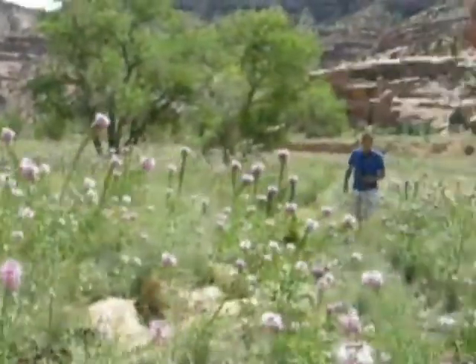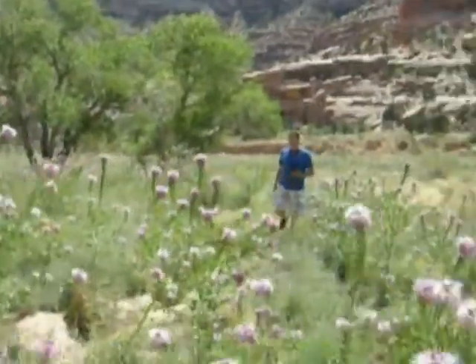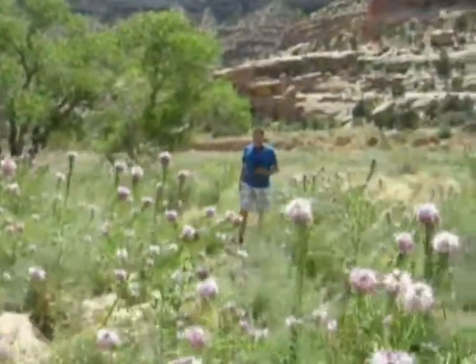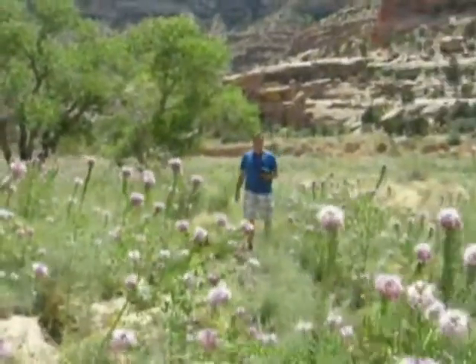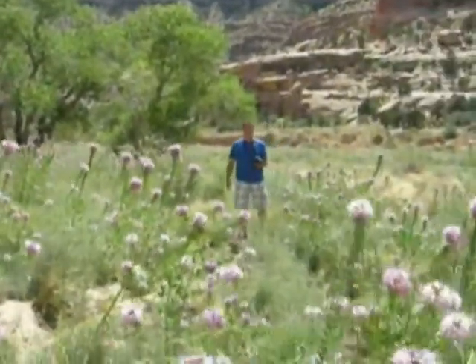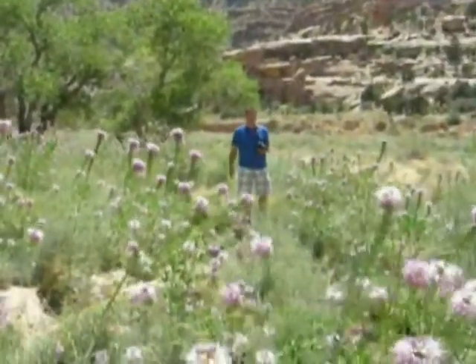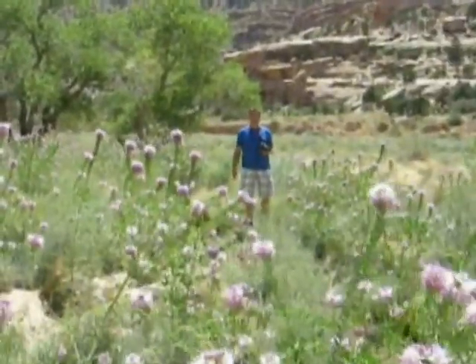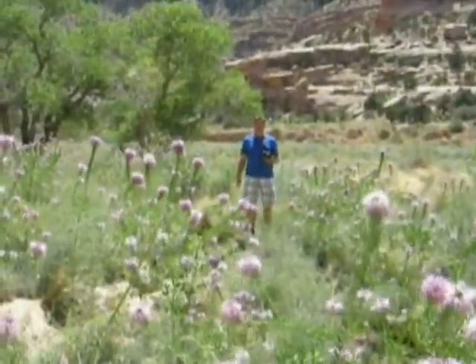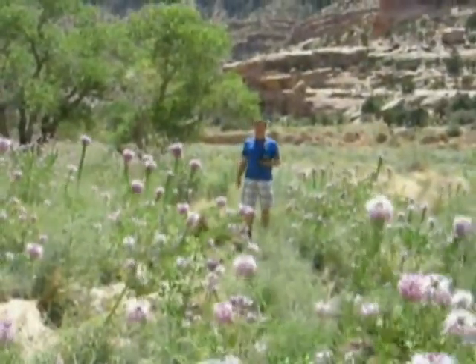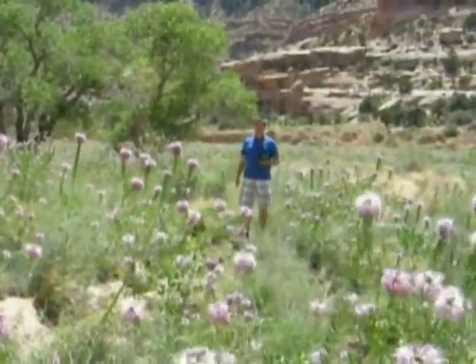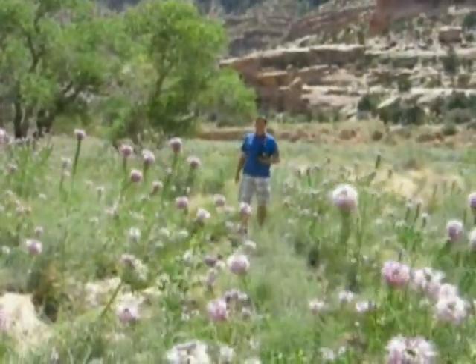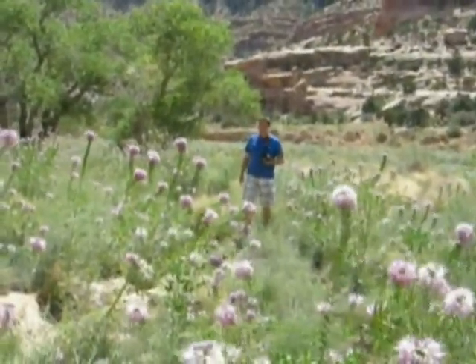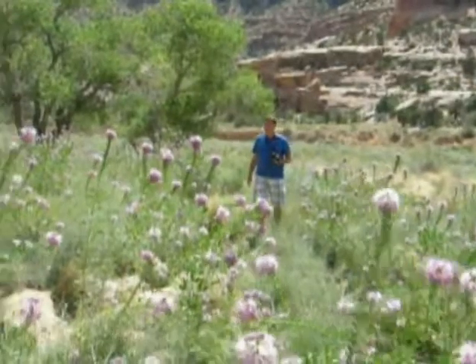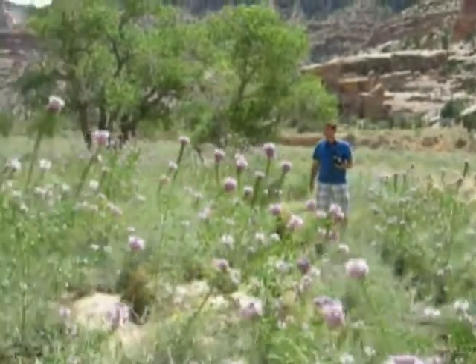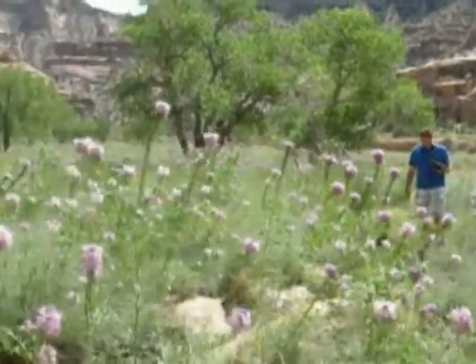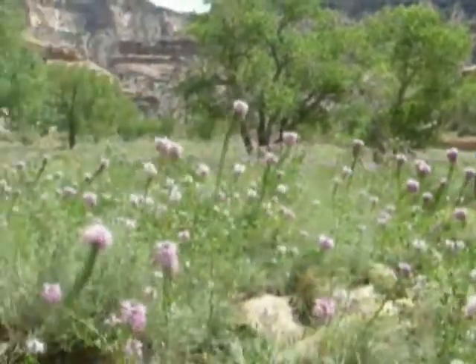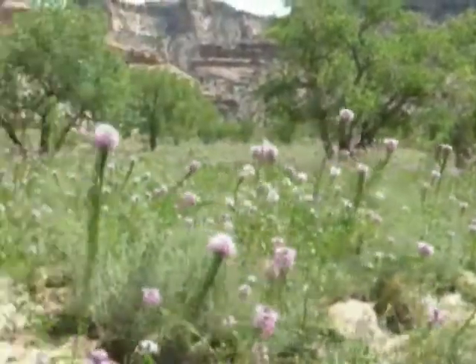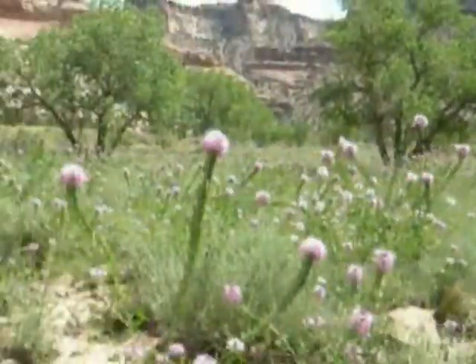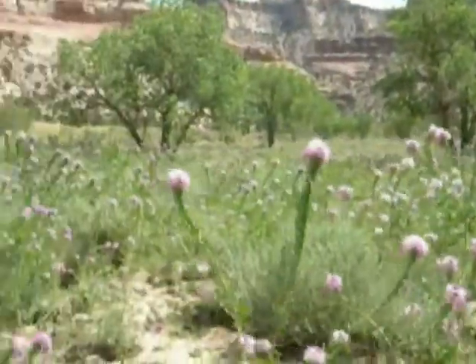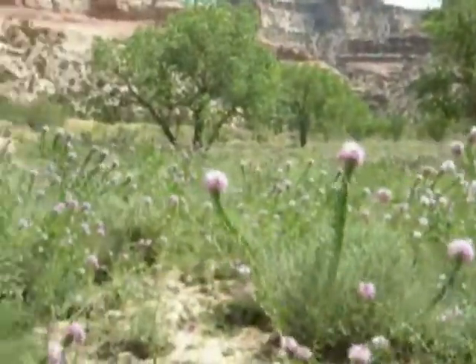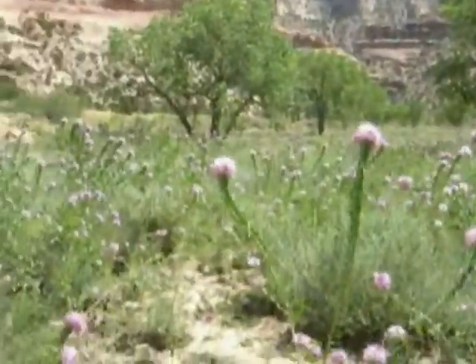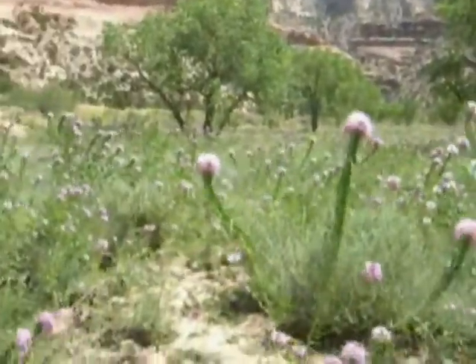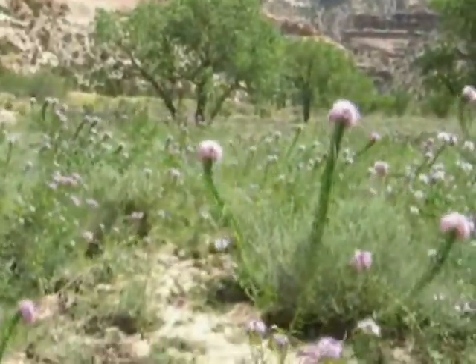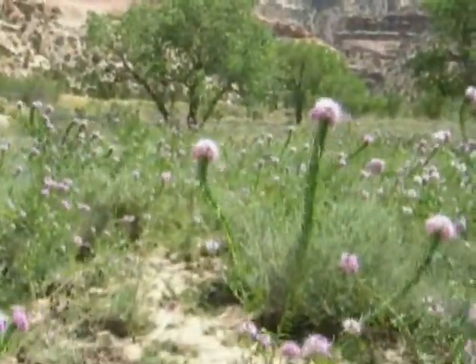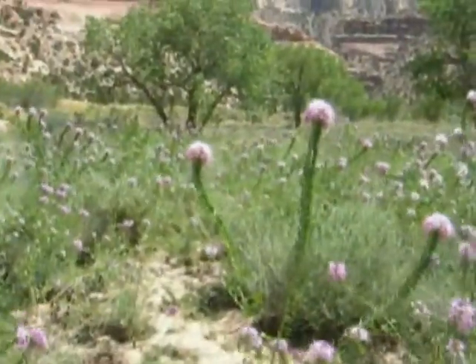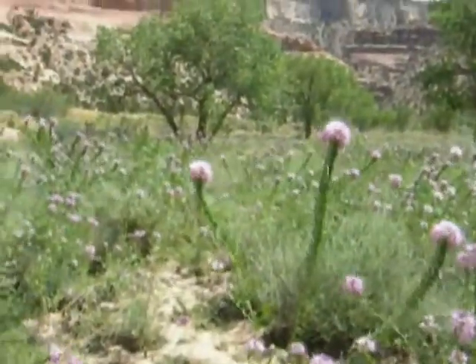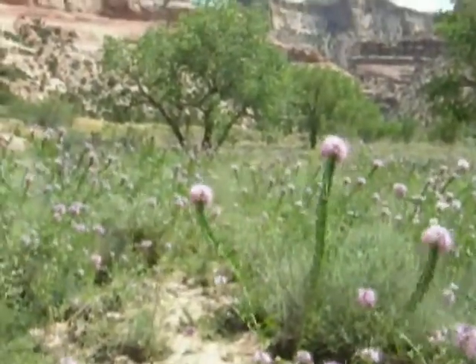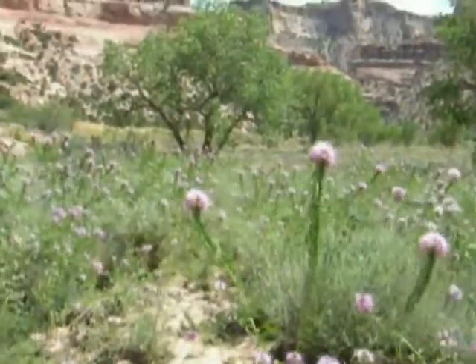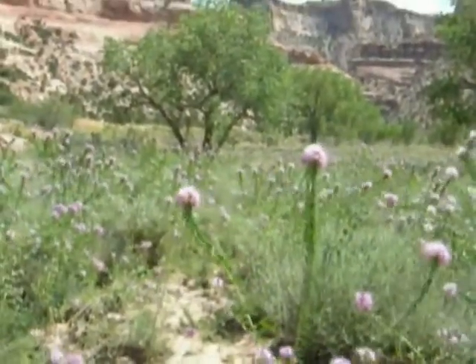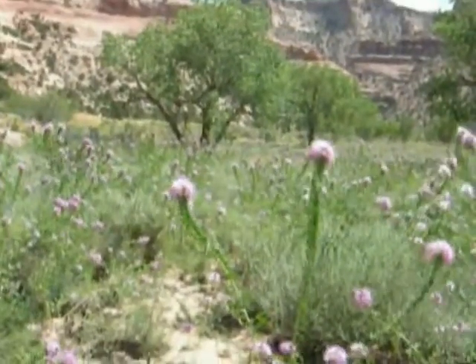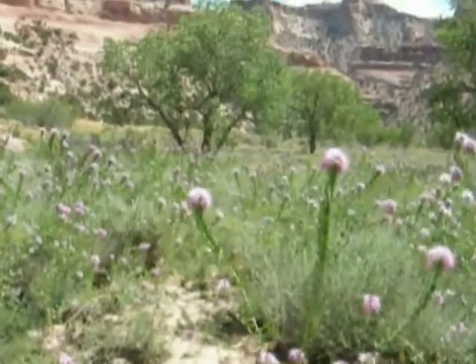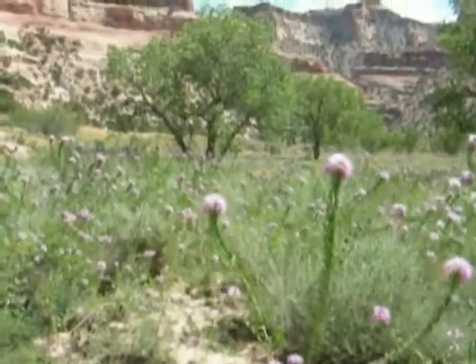We have Tony Jones, our expert photographer here with us, in the sea of Rocky Mountain Bee Plant and Baird Swallowtails here in the Buckhorn Wash.